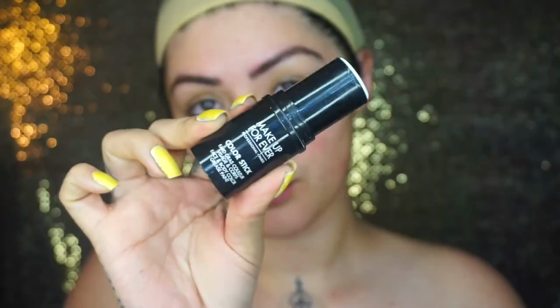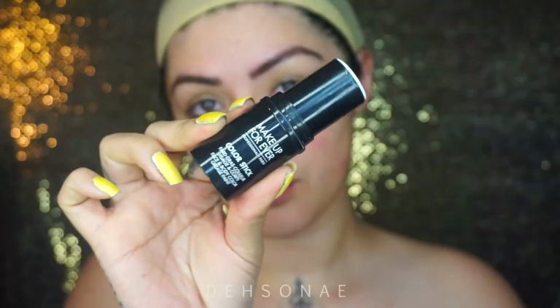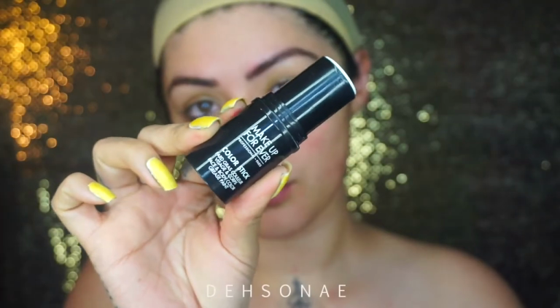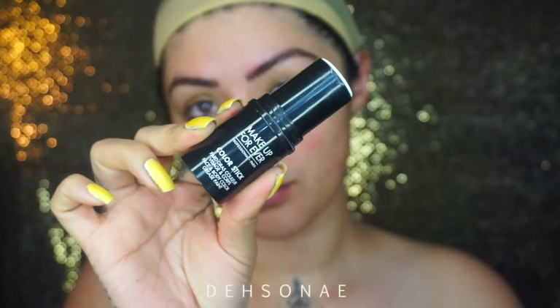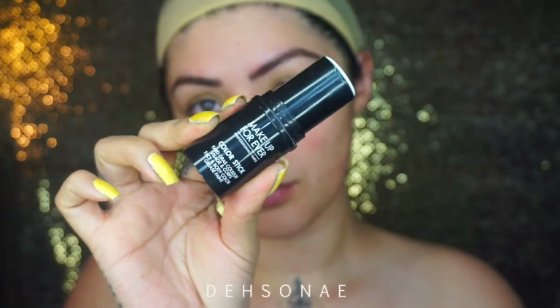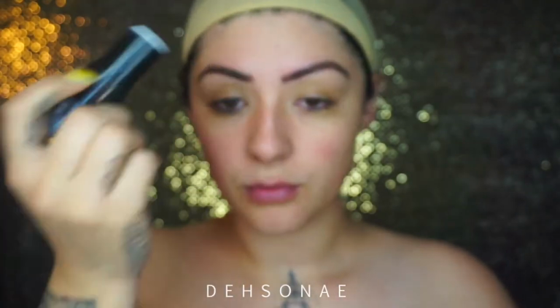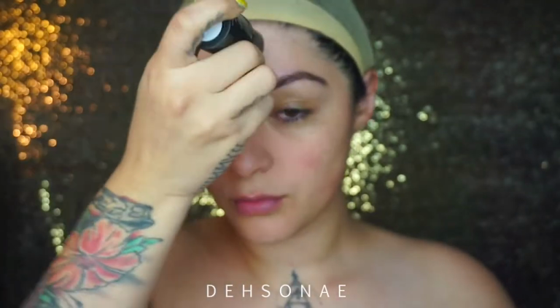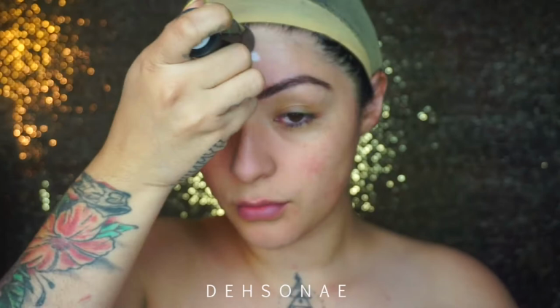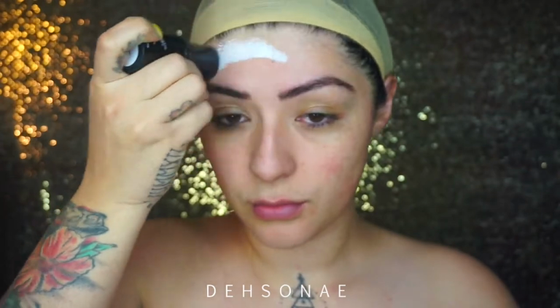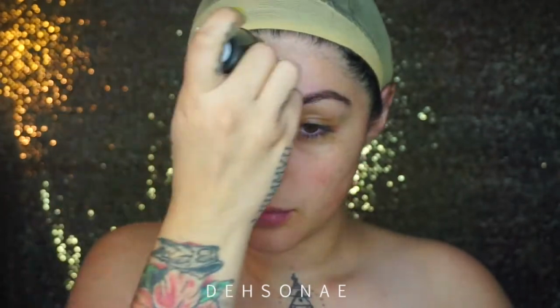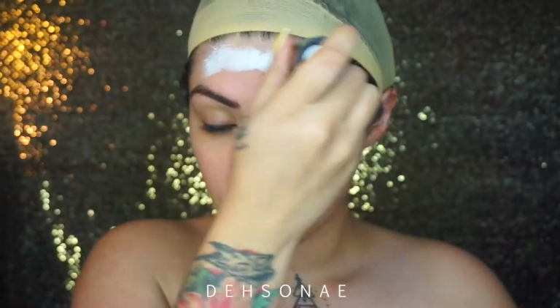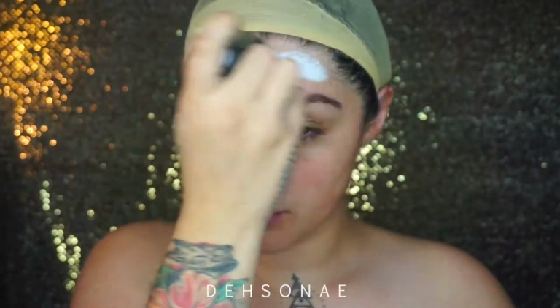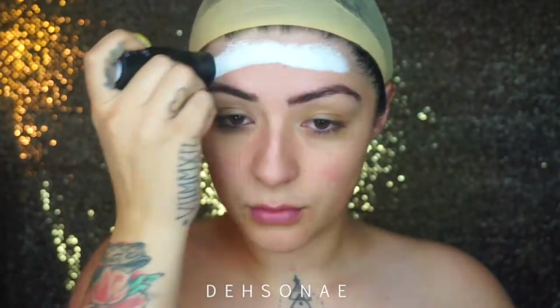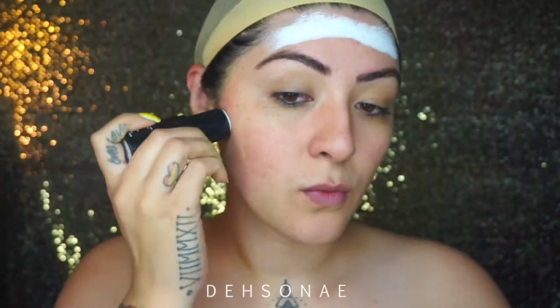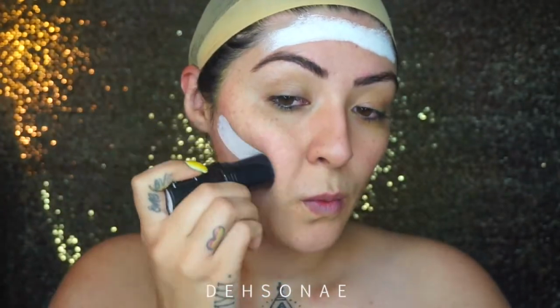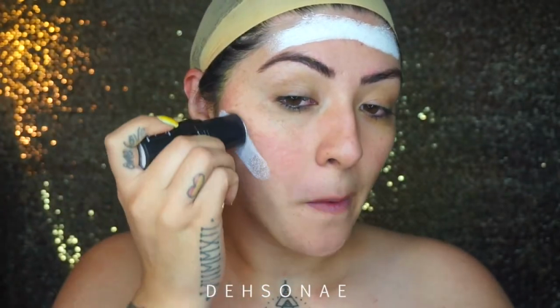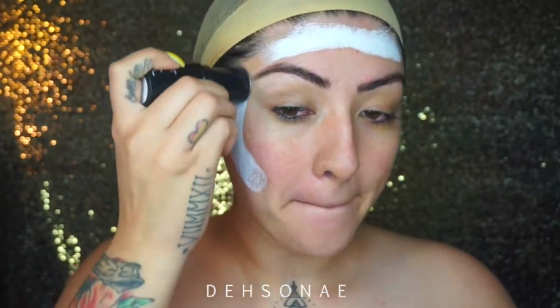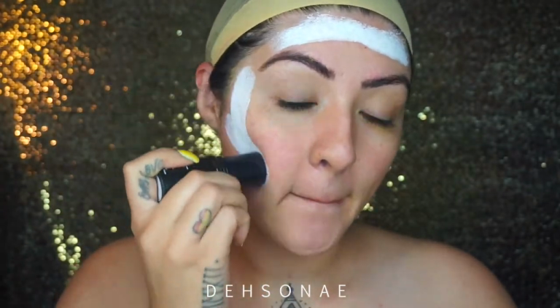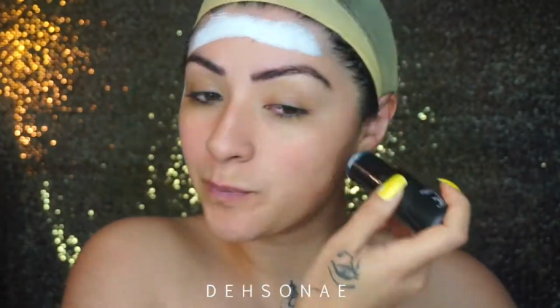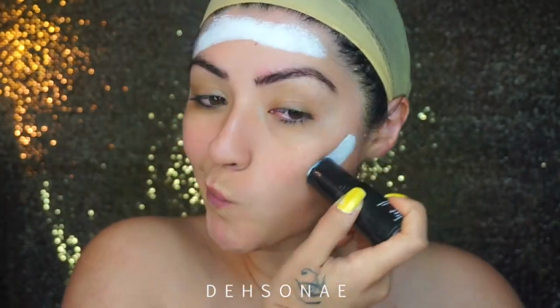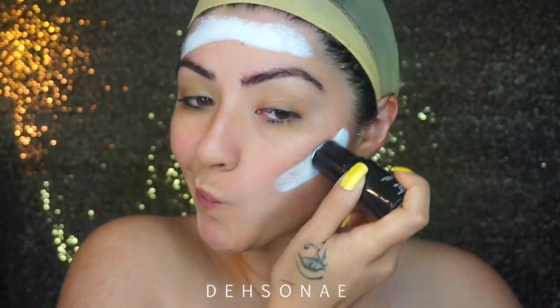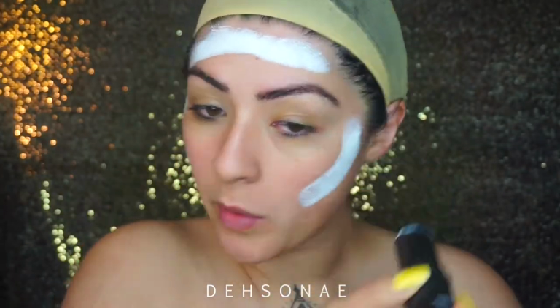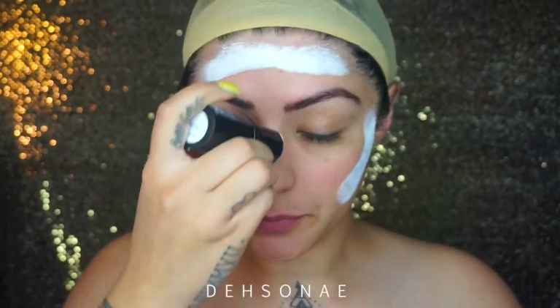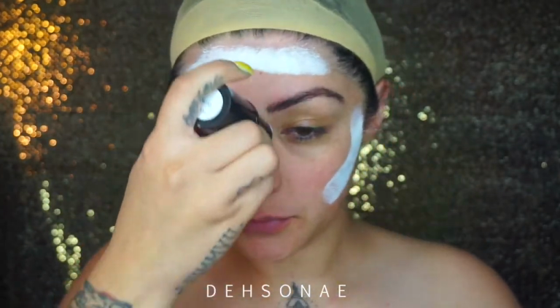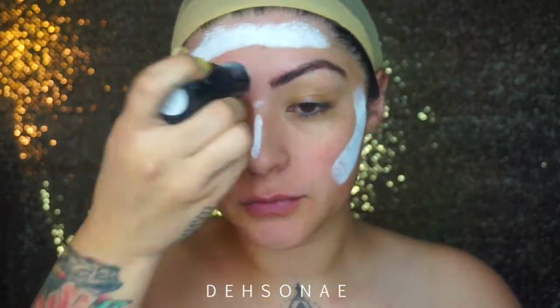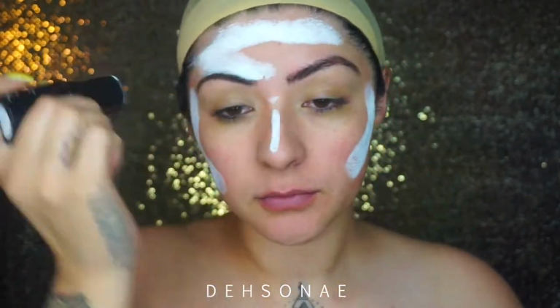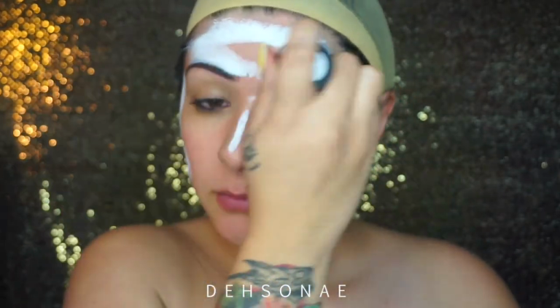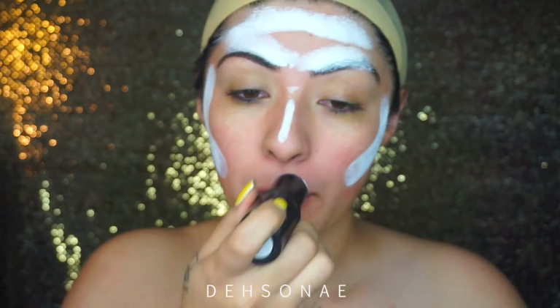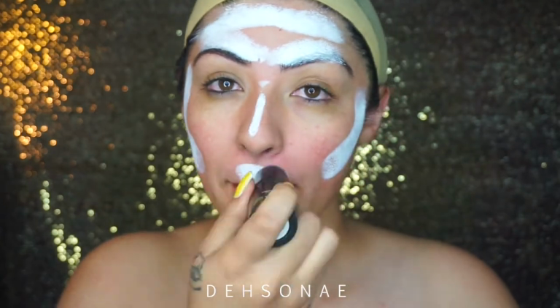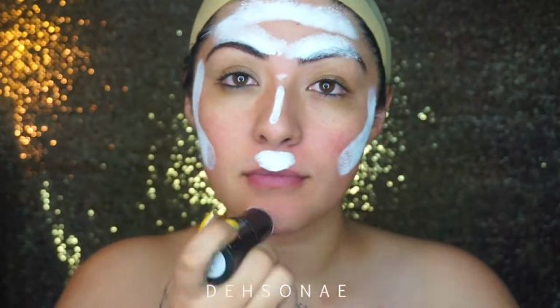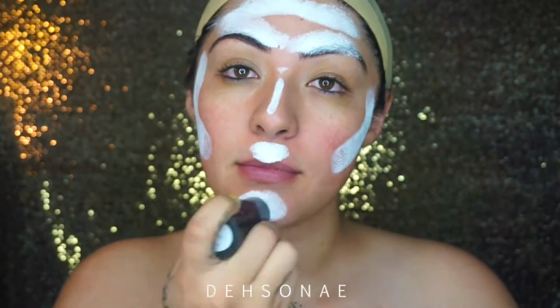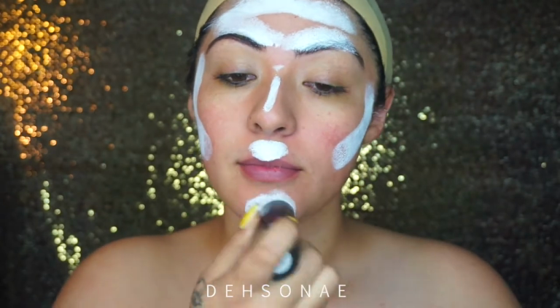Hey guys, welcome back to my channel. My name is Desiree and today's look is going to be my pointillism skull.